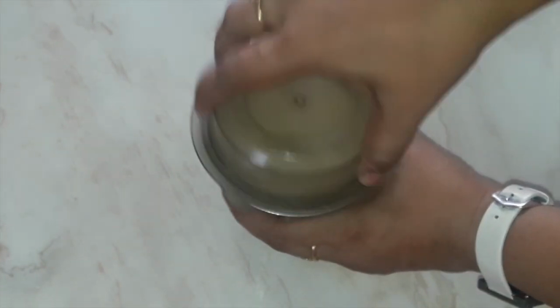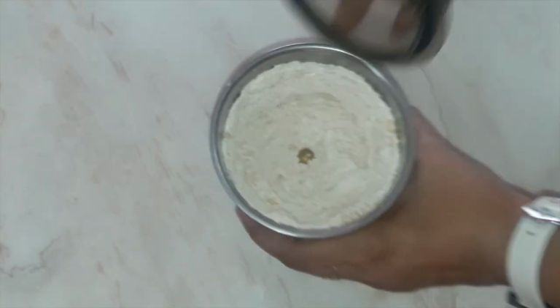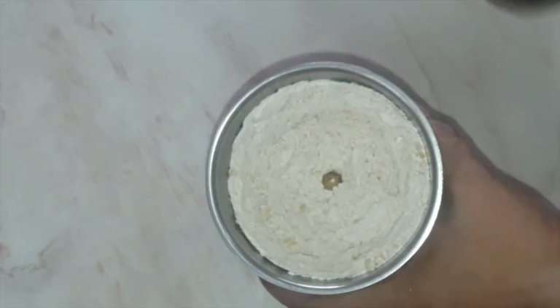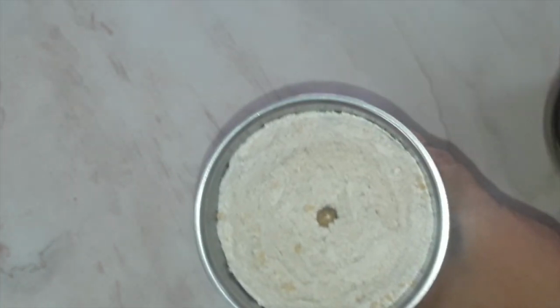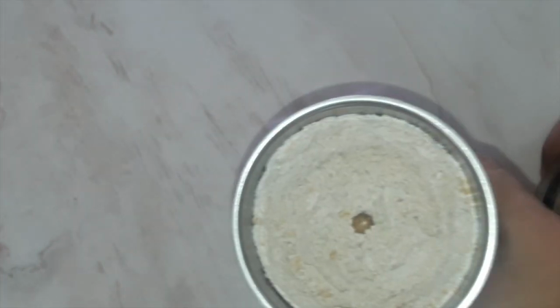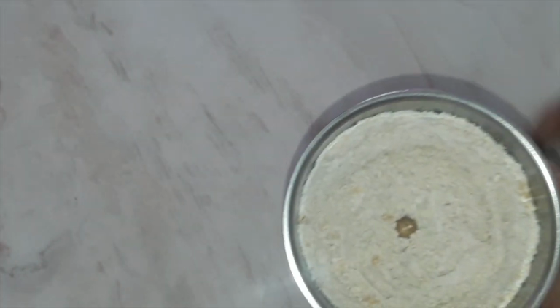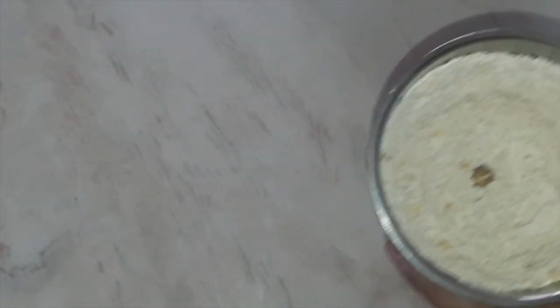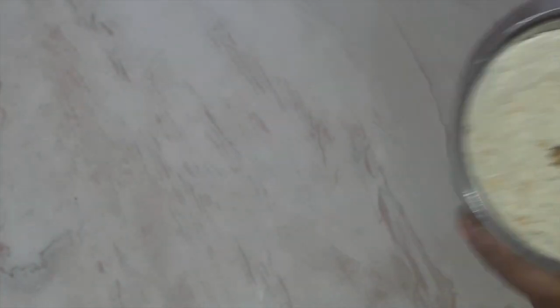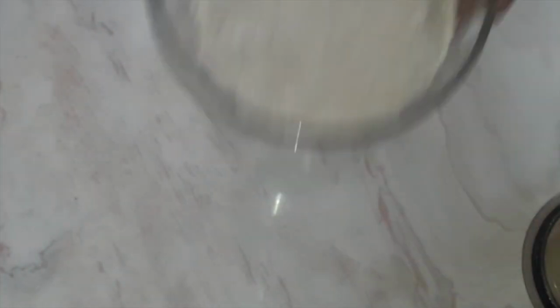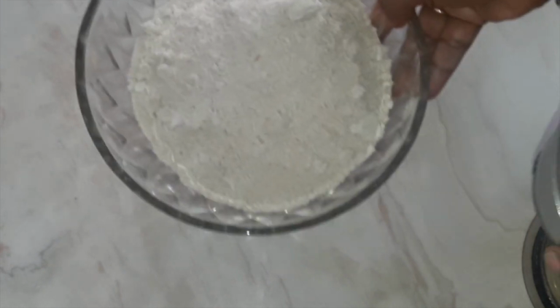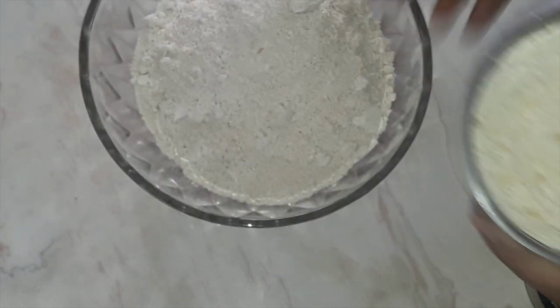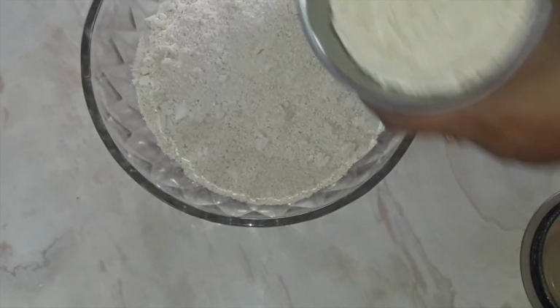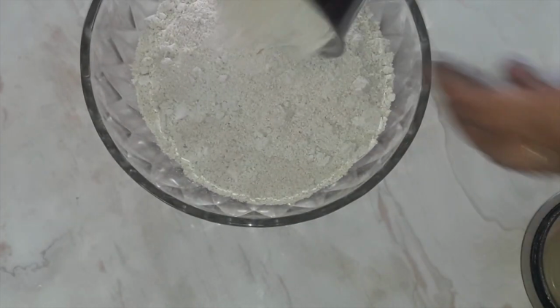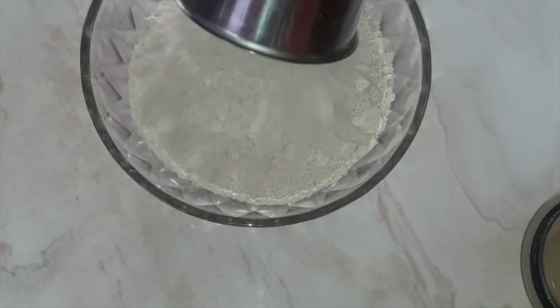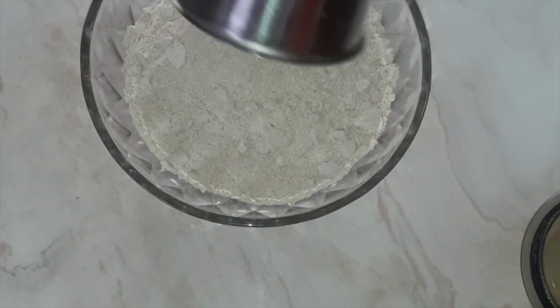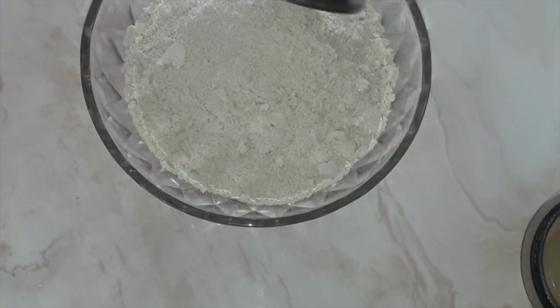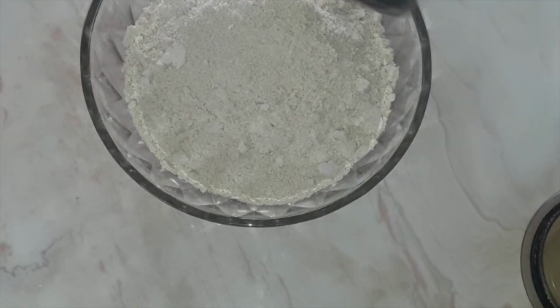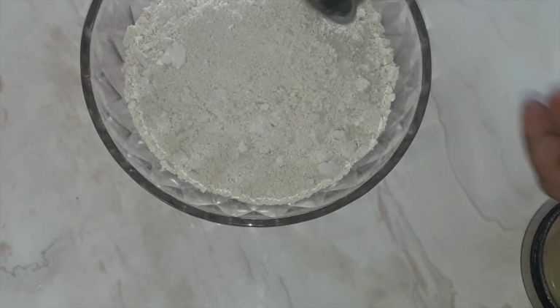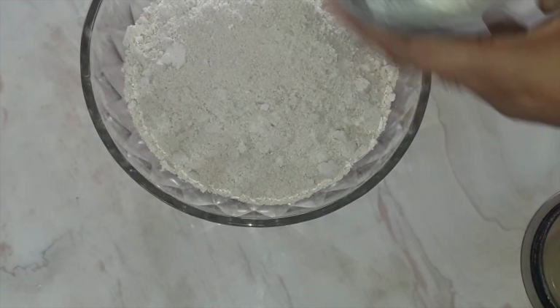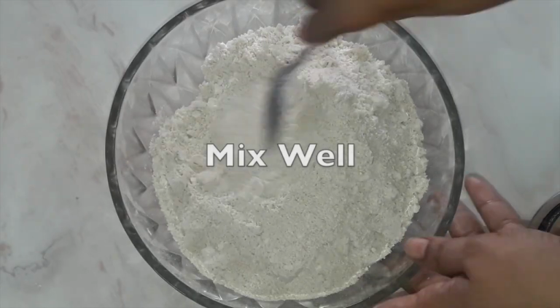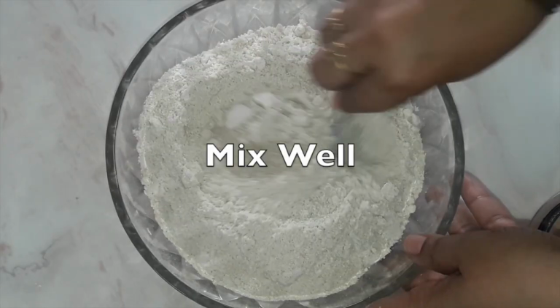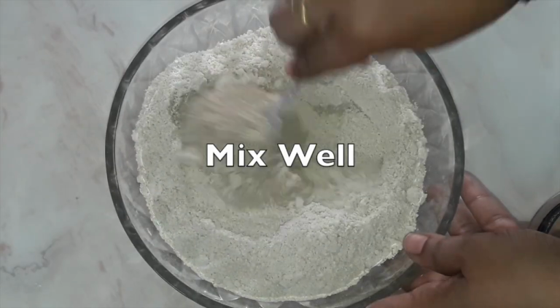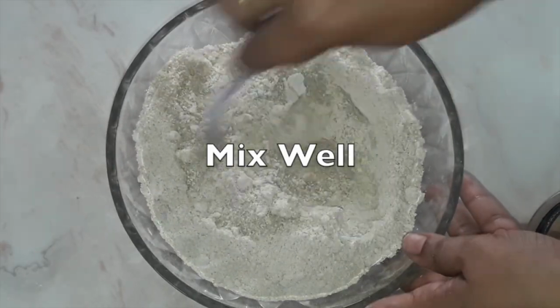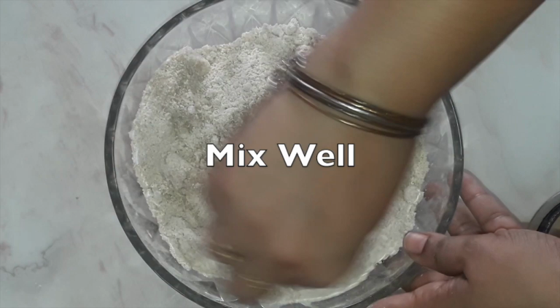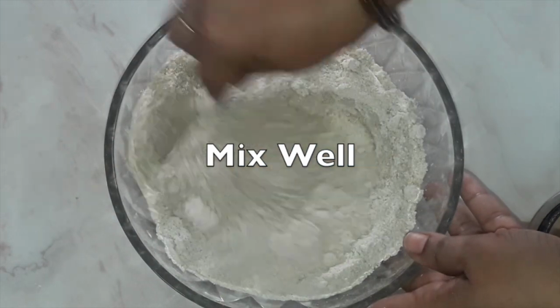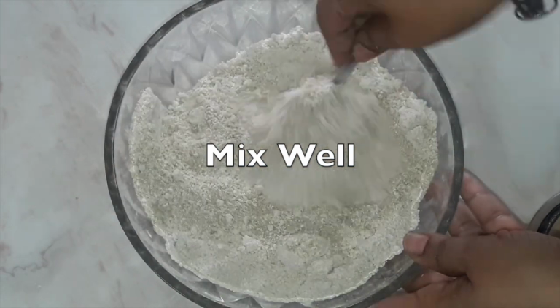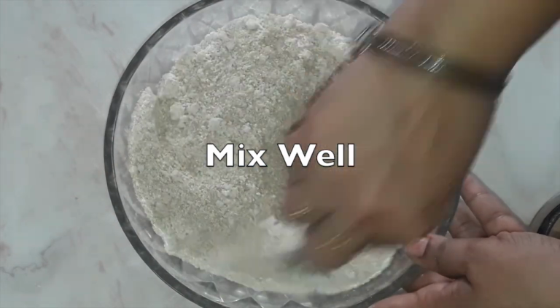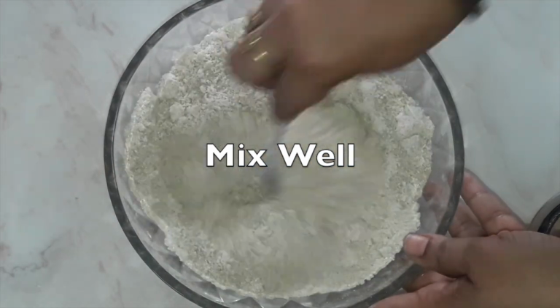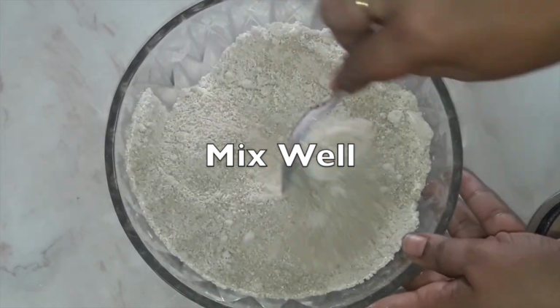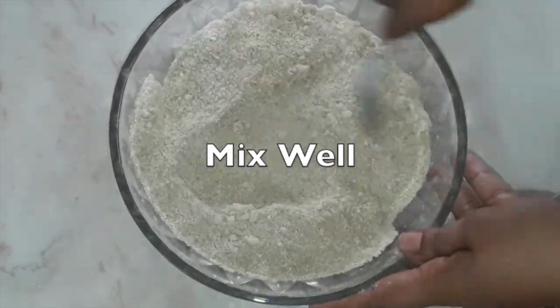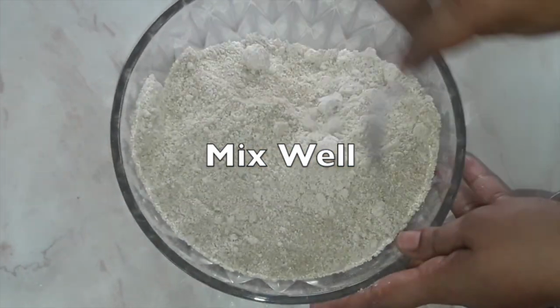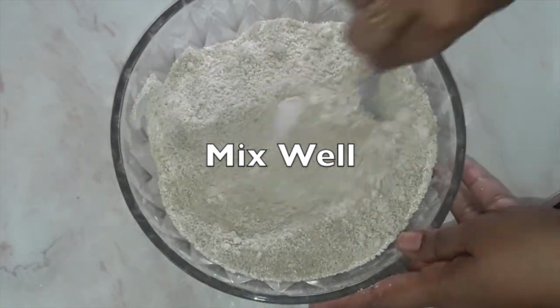Our oats flour is ready from the second batch. Now remove it into the same bowl with the quinoa flour. Mix well before we put in the other ingredients — first mix well.